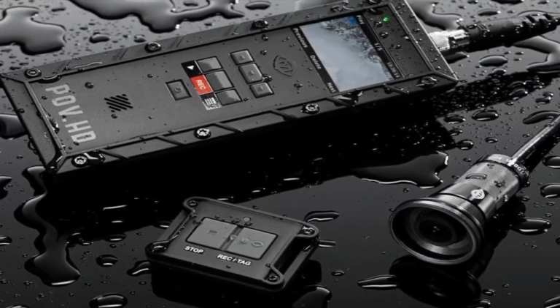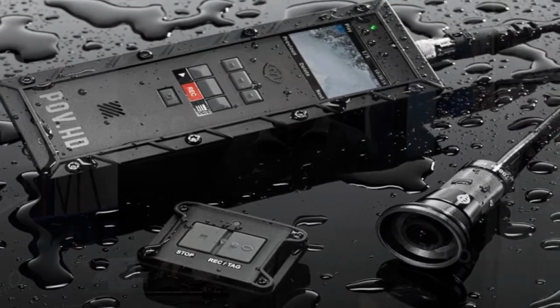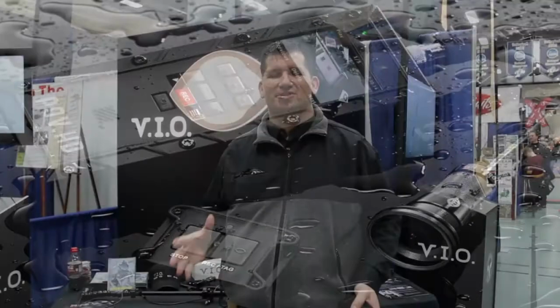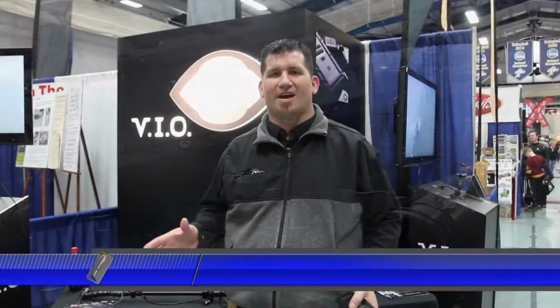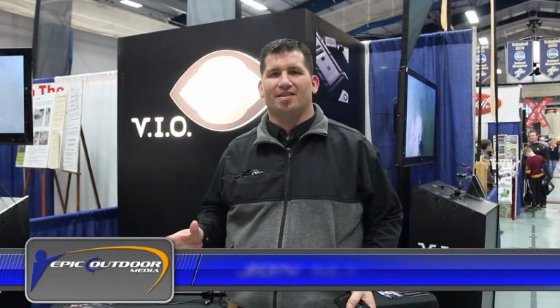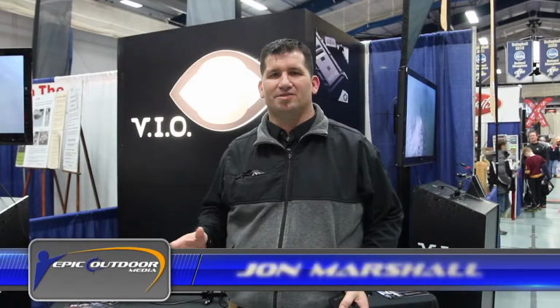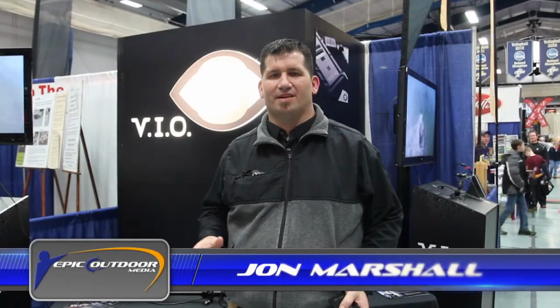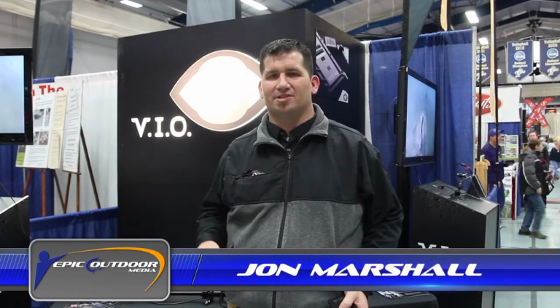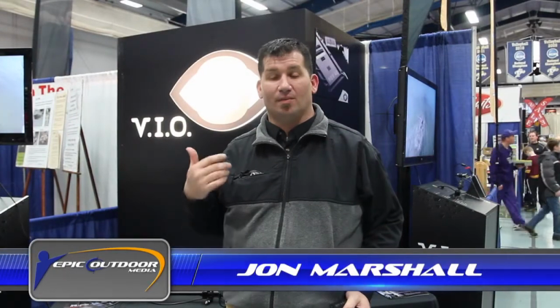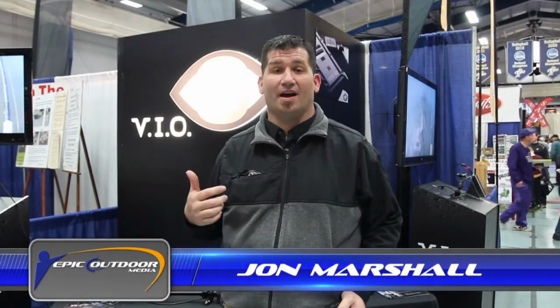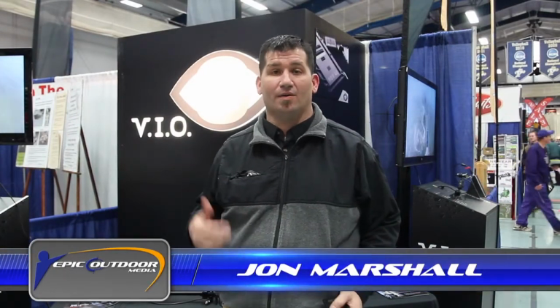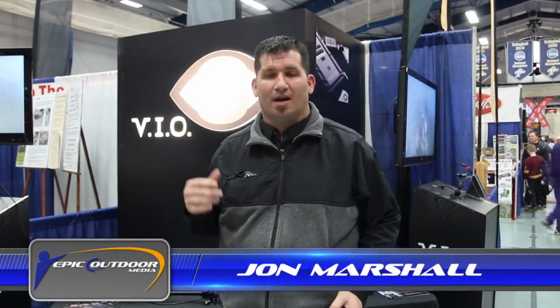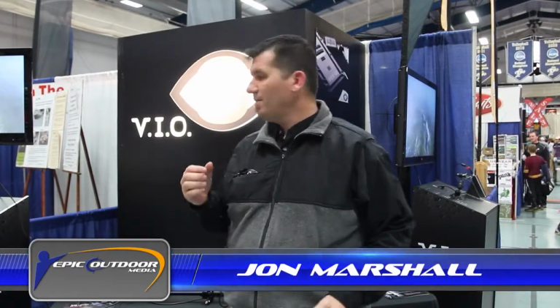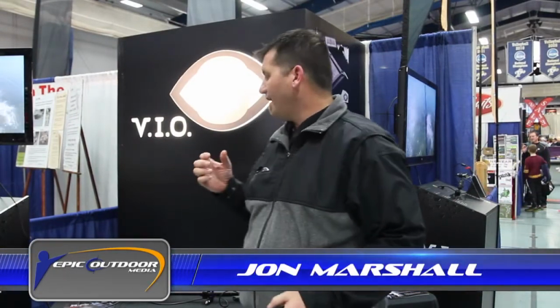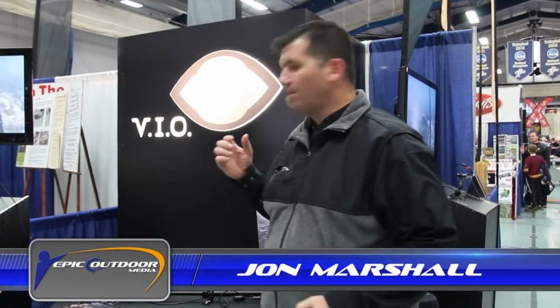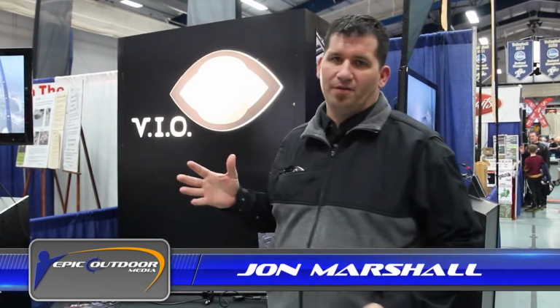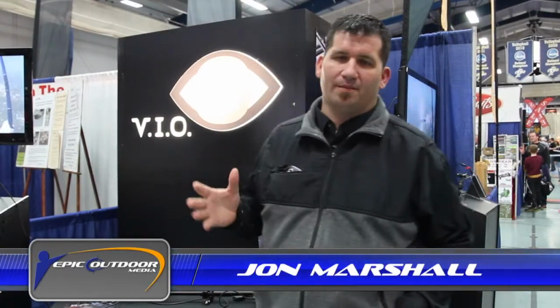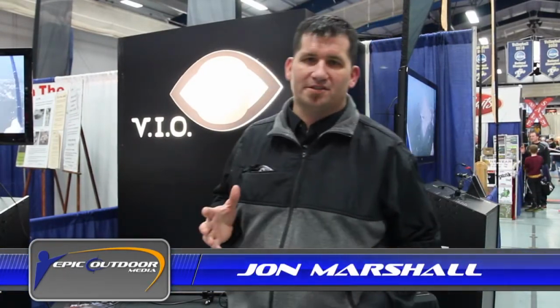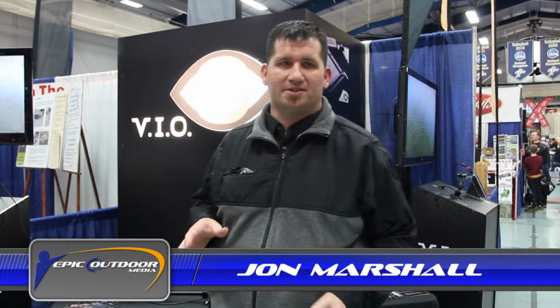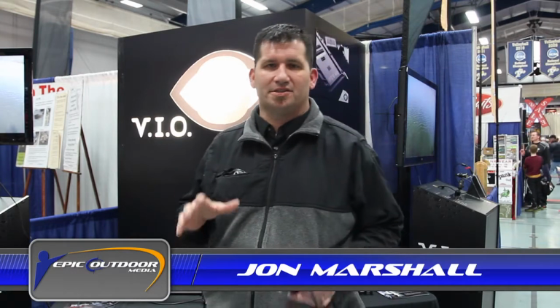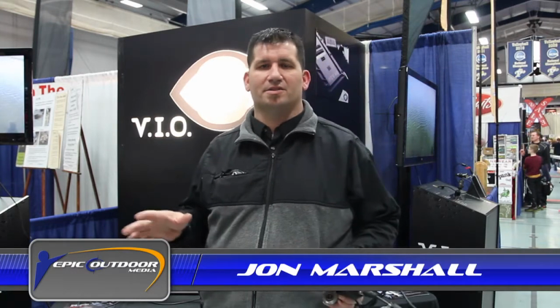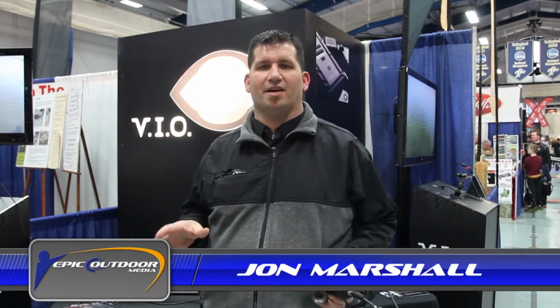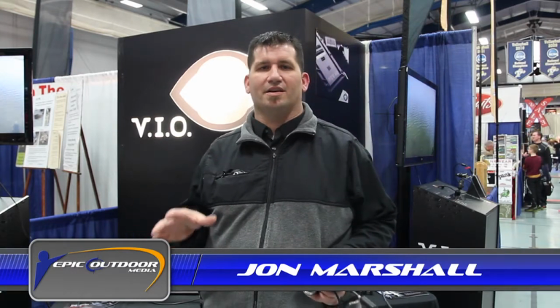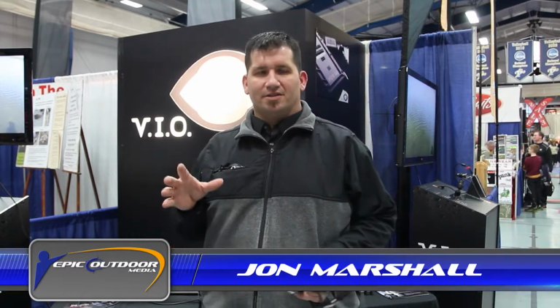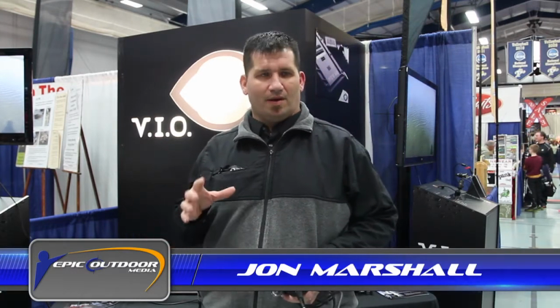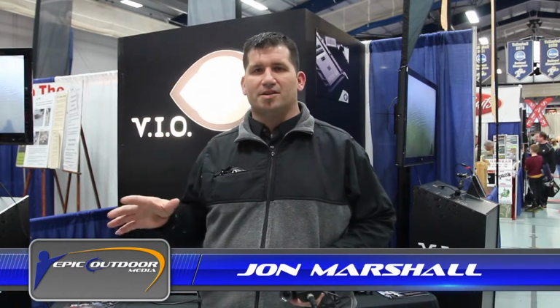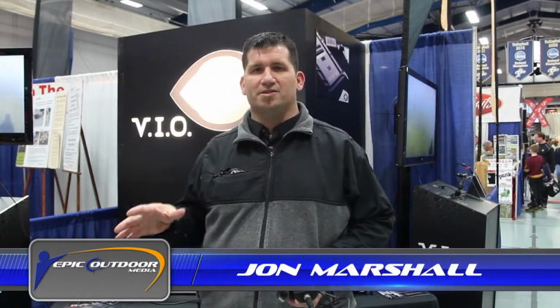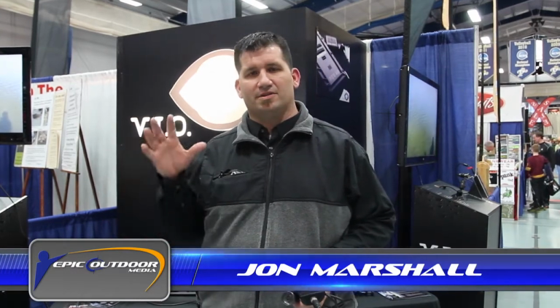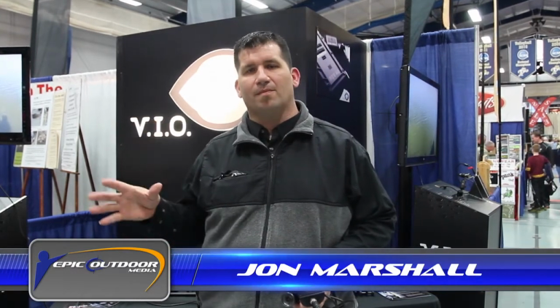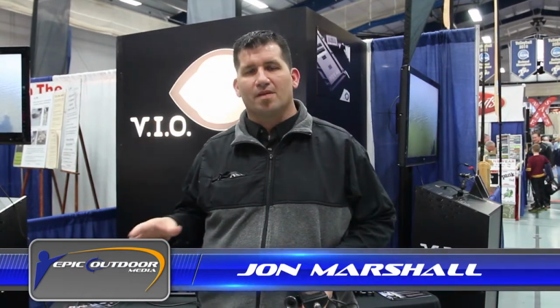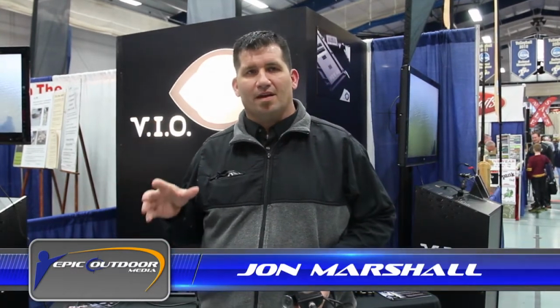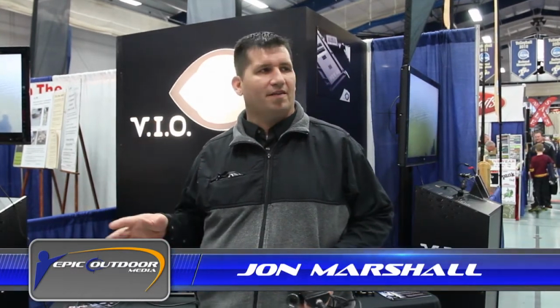I'm John Marshall. We're down here at the Minnesota Muskie Expo. I'm with VIO. We make a point-of-view camera system that's just custom tailored to the way muskie fishermen film and fish.